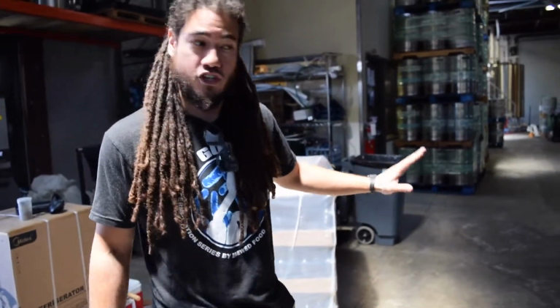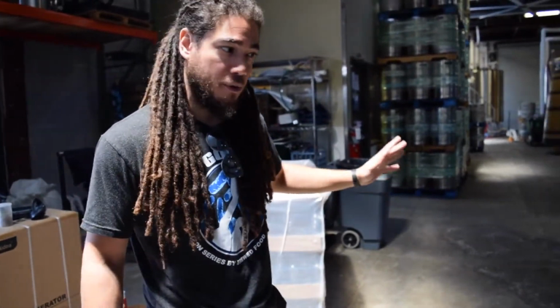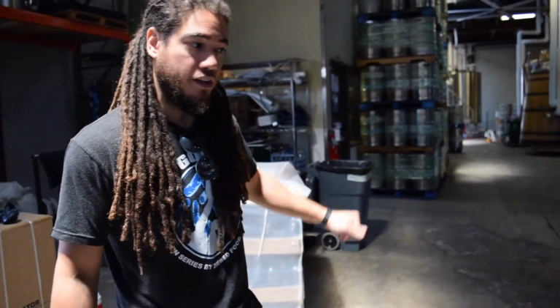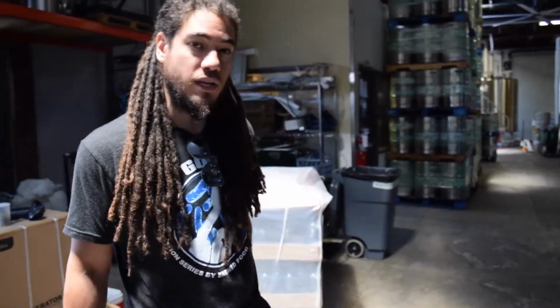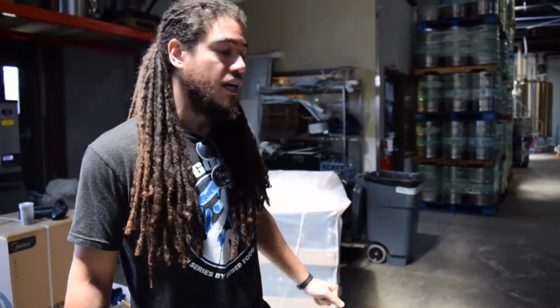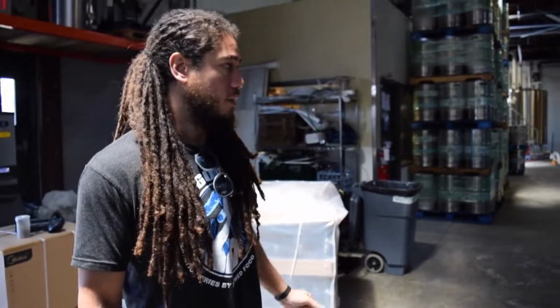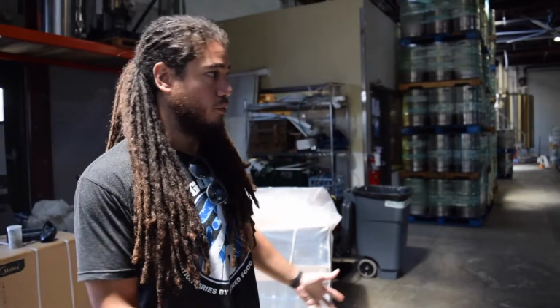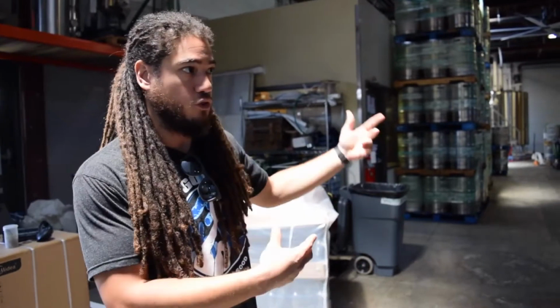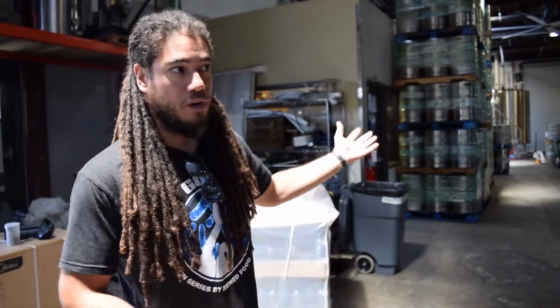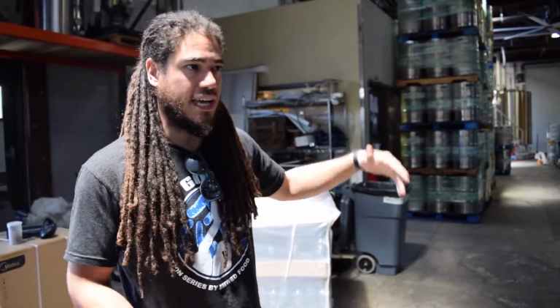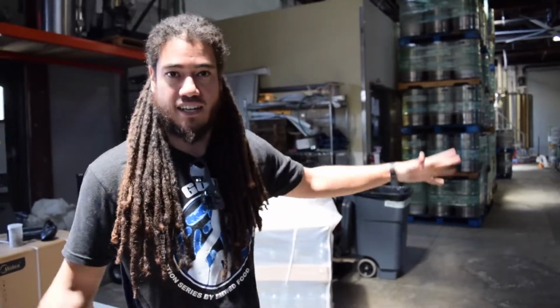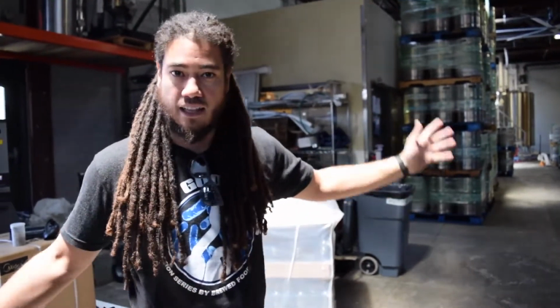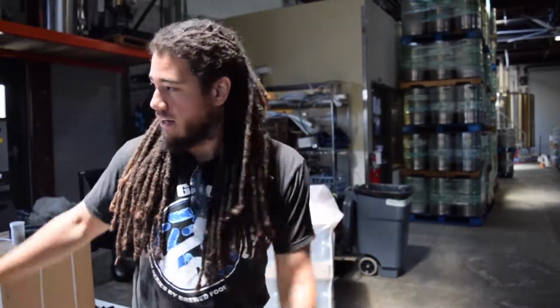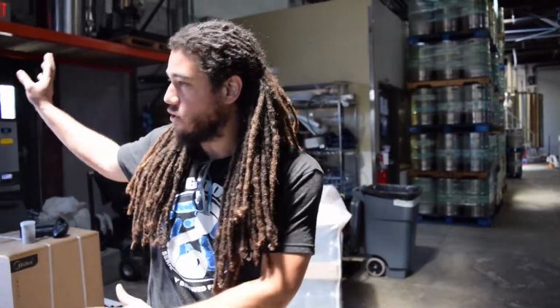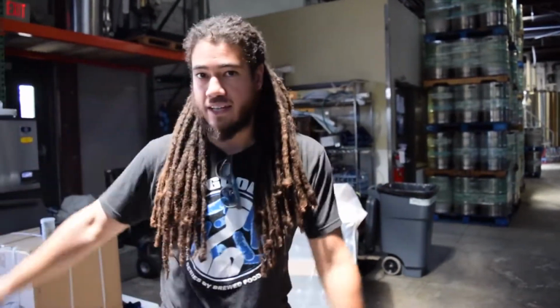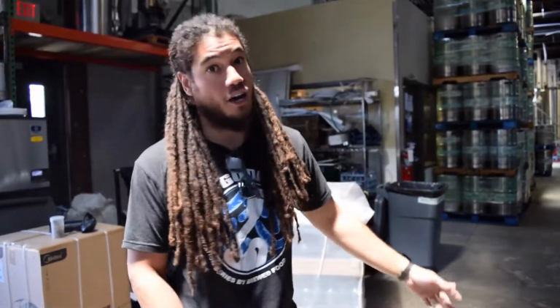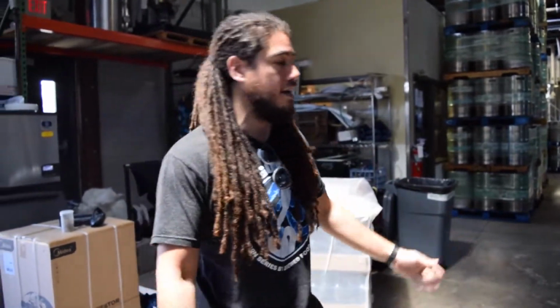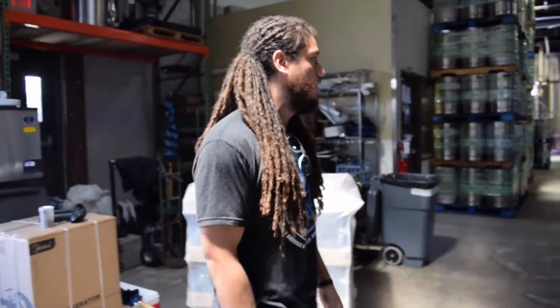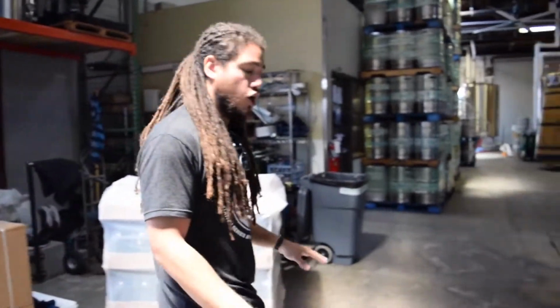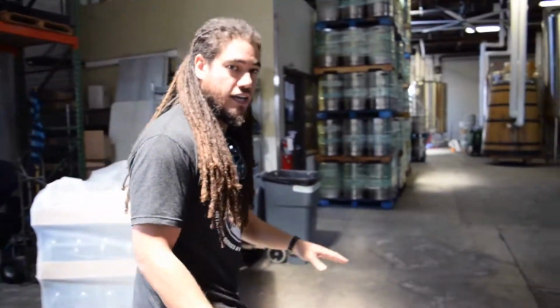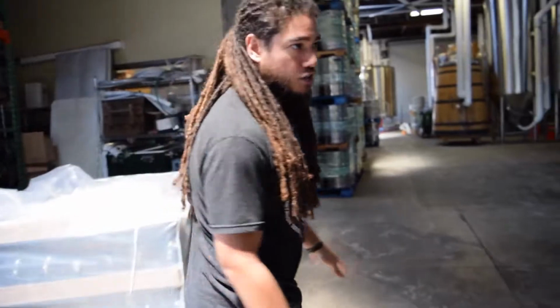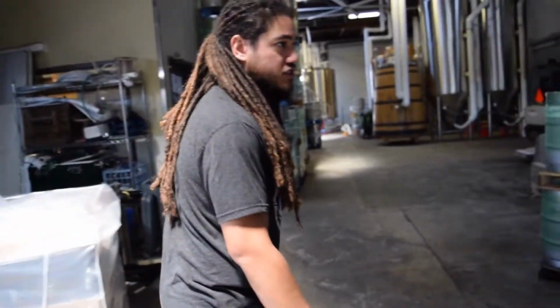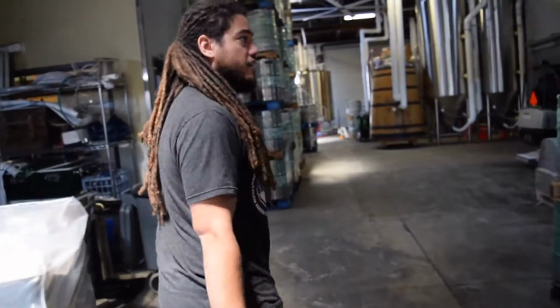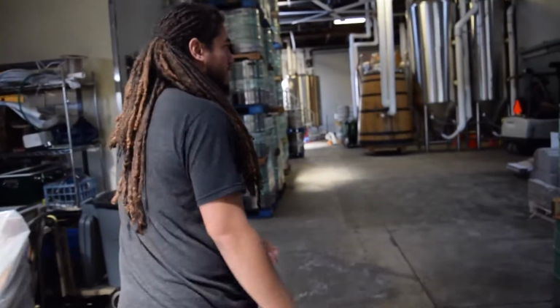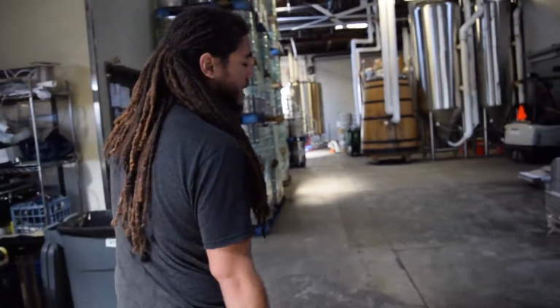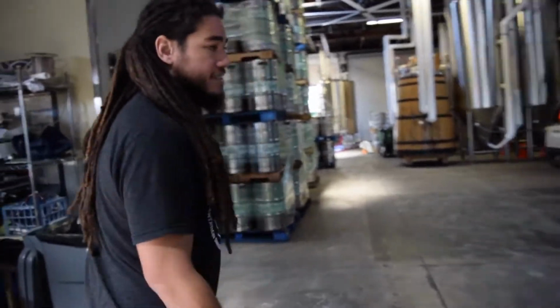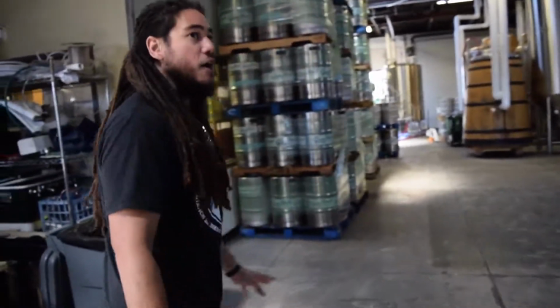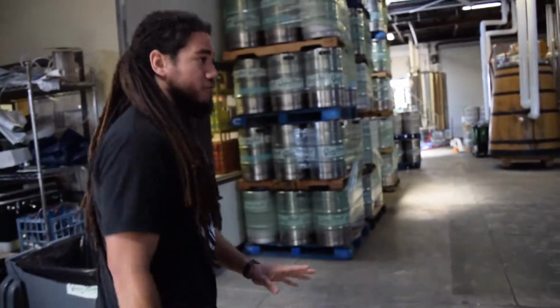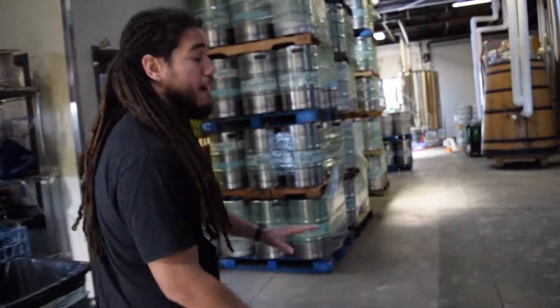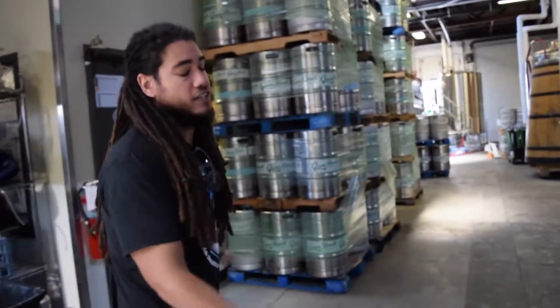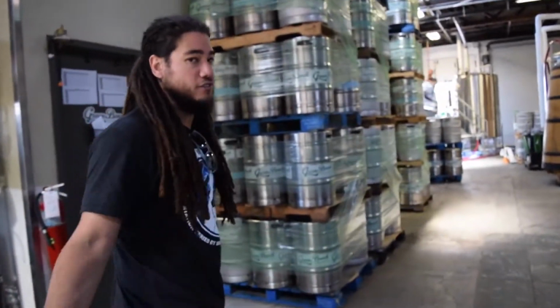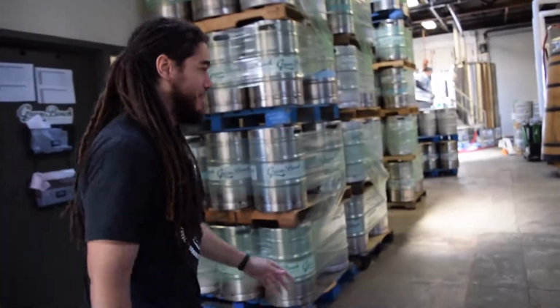We finish our permitting probably in a few weeks, and then we're going to be ripping floor up, putting more tanks in and a canning line, new floor outside — all that stuff. Currently you'll see it as is now, but it'll be massively different very soon.